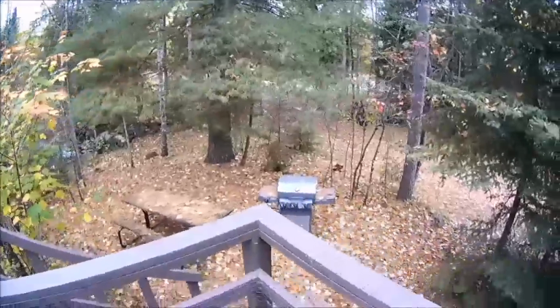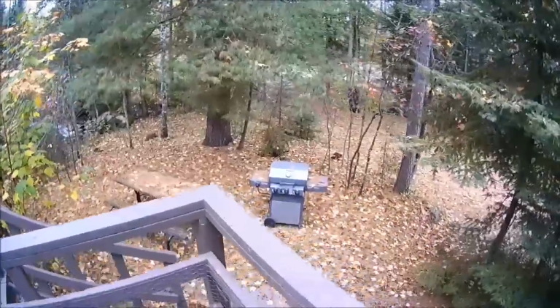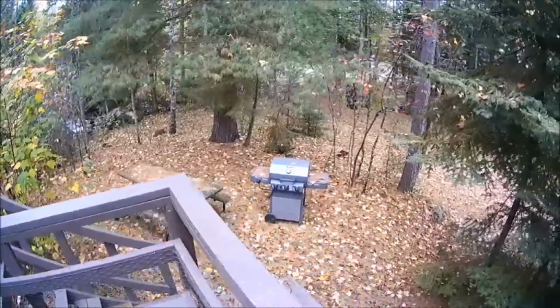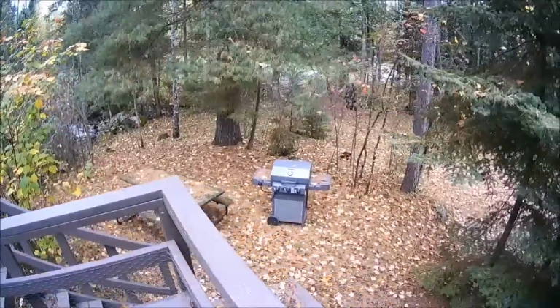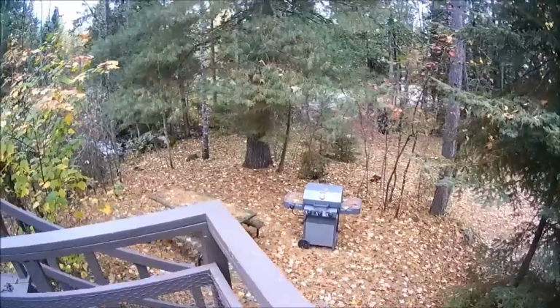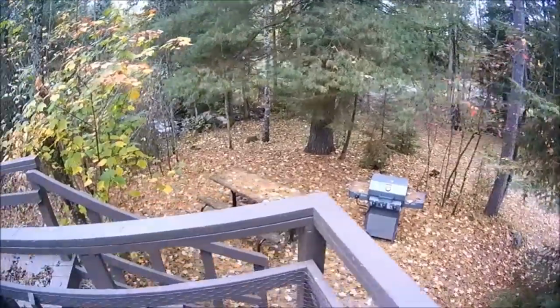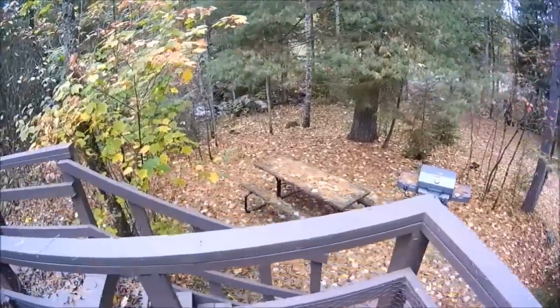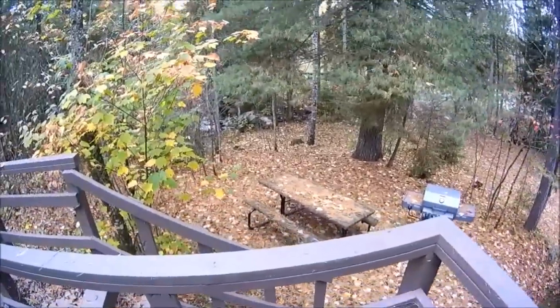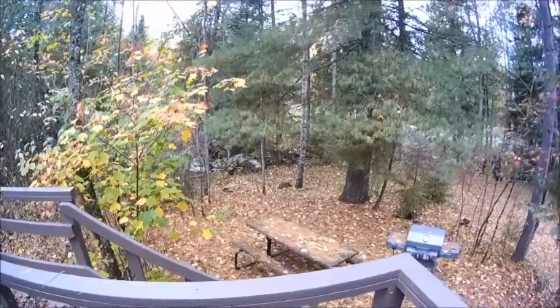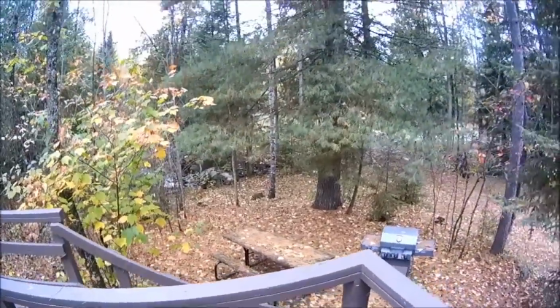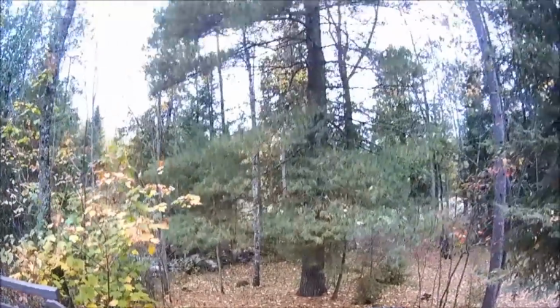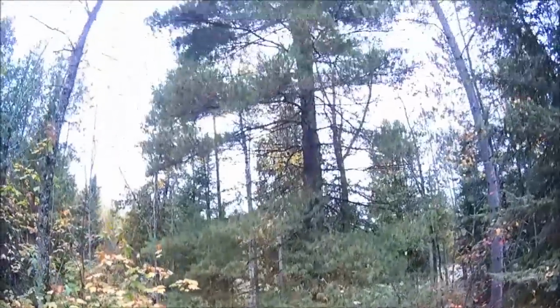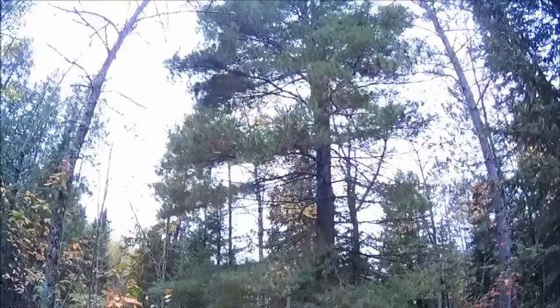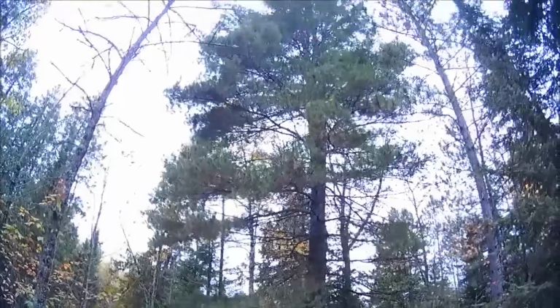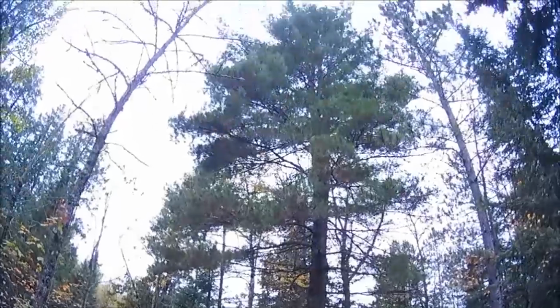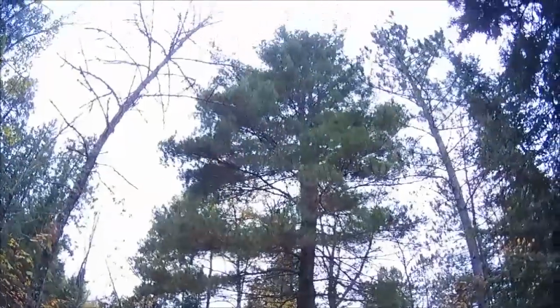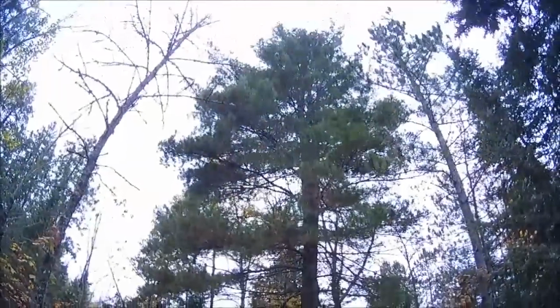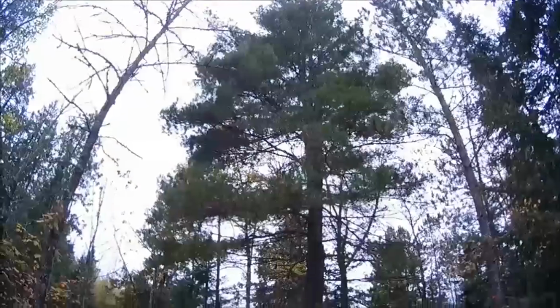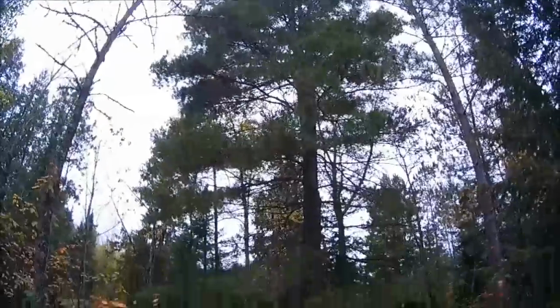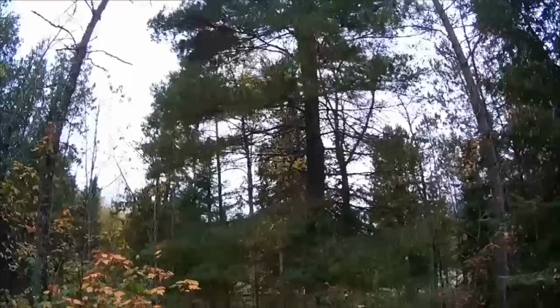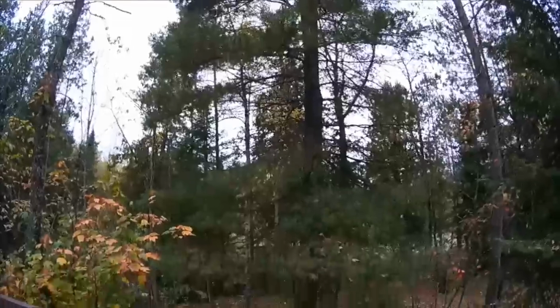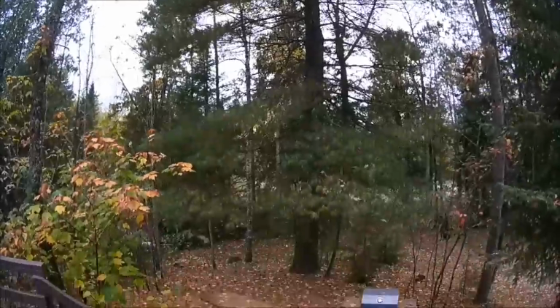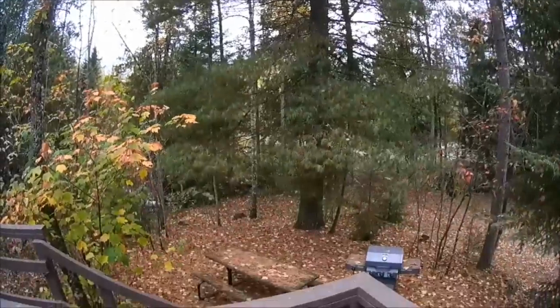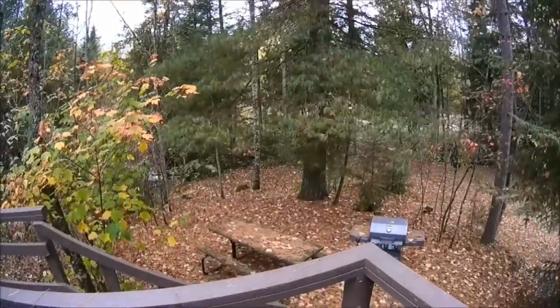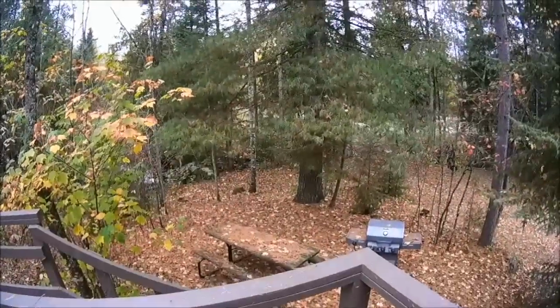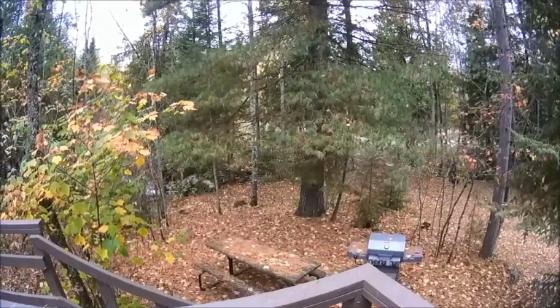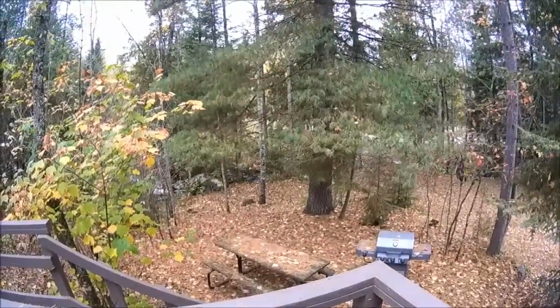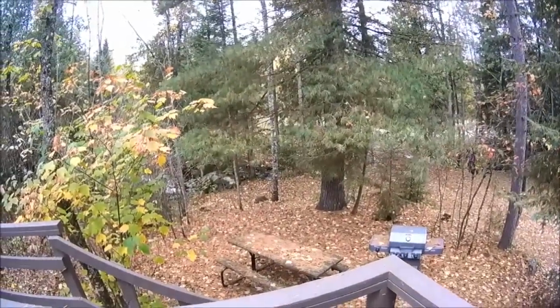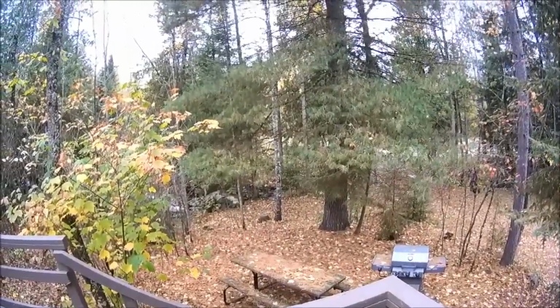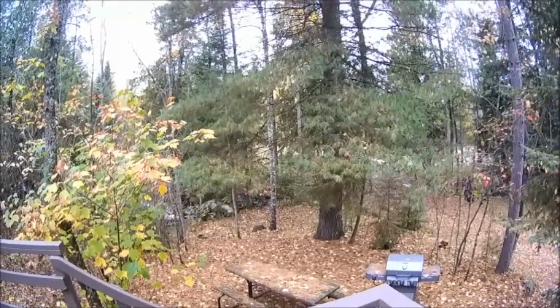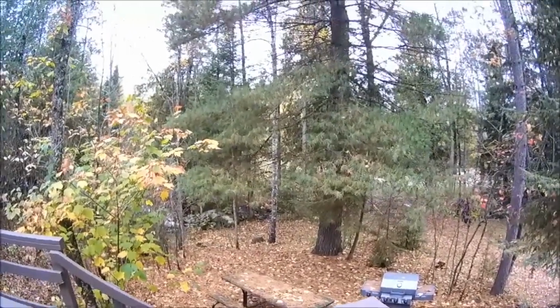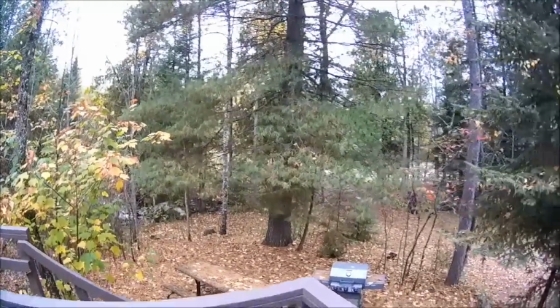There's a barbecue grill right there and a picnic table covered in pine needles, because my Uncle Frank planted that tree a long time ago. It's doing quite well — it's been there for many, many years.